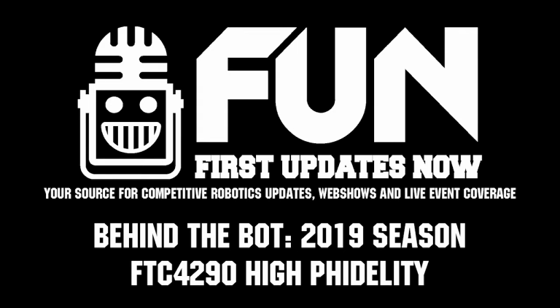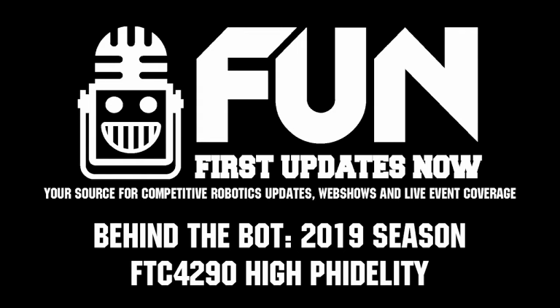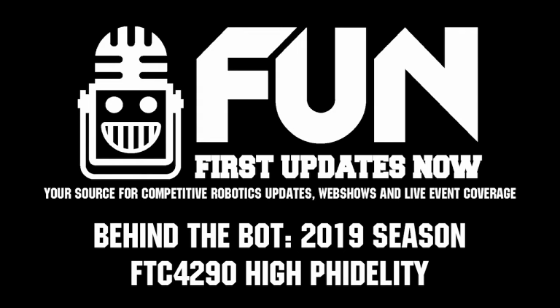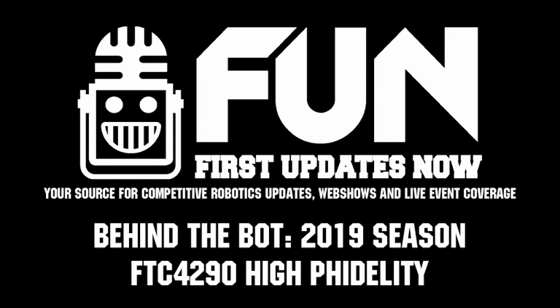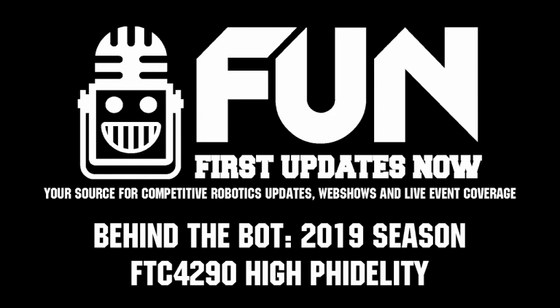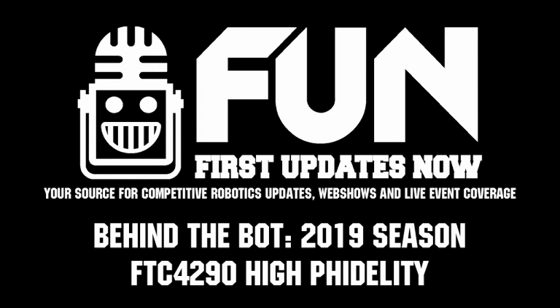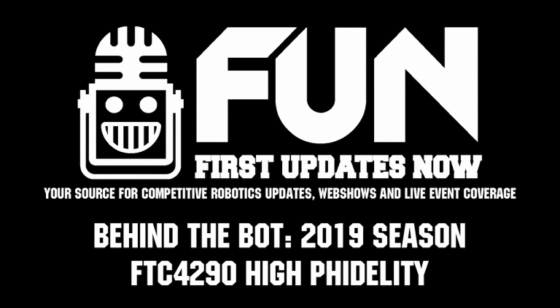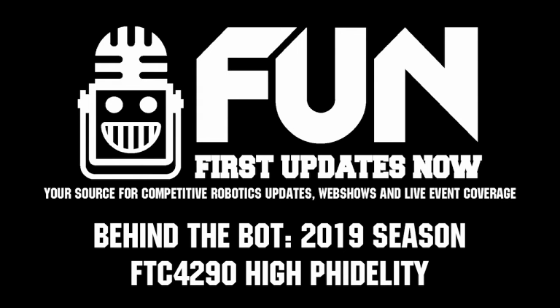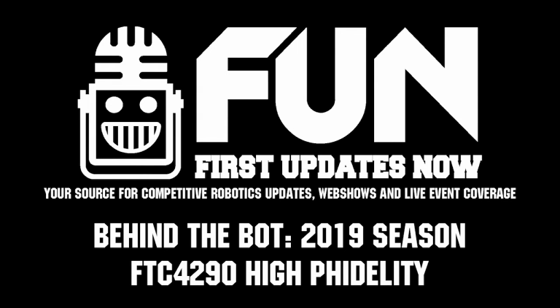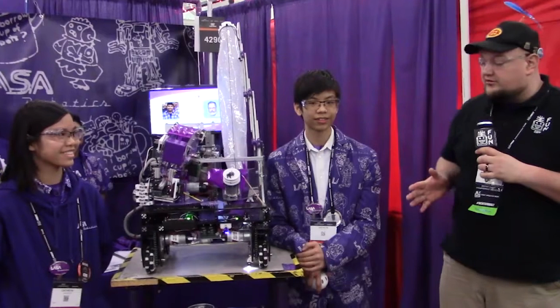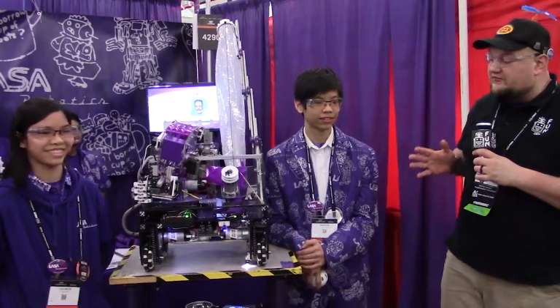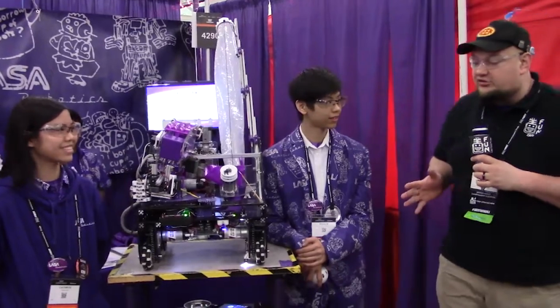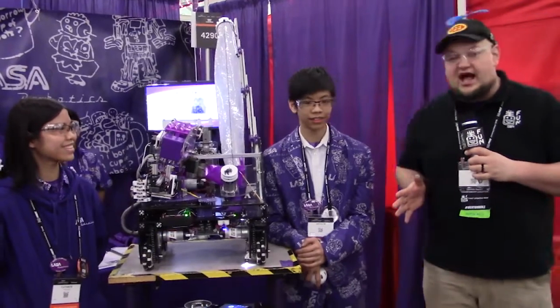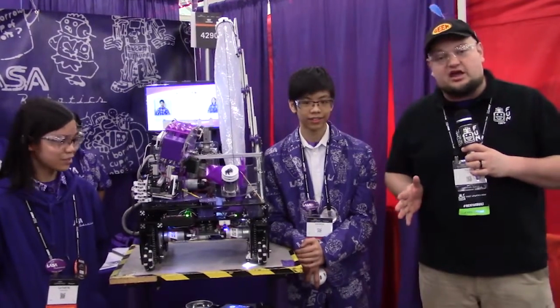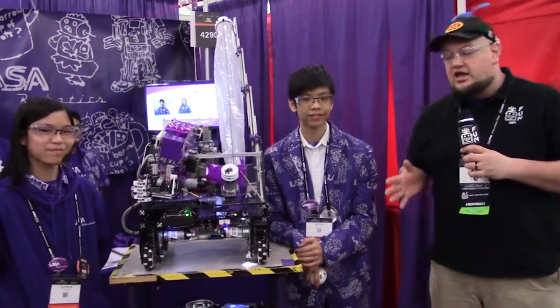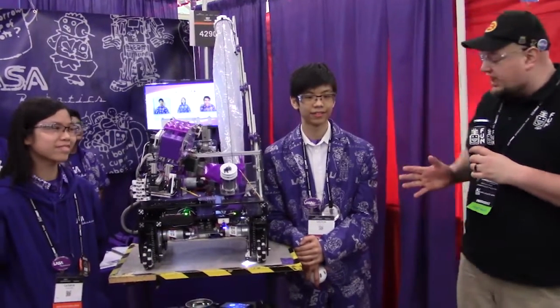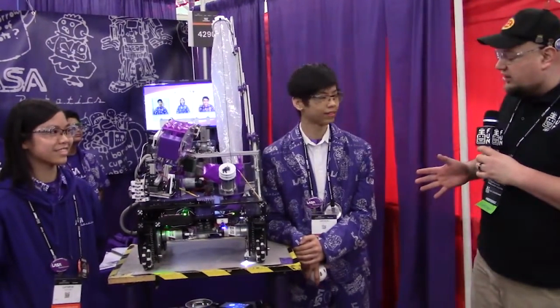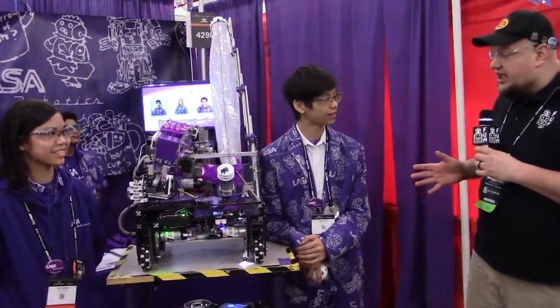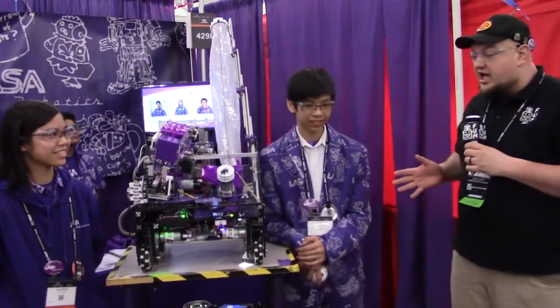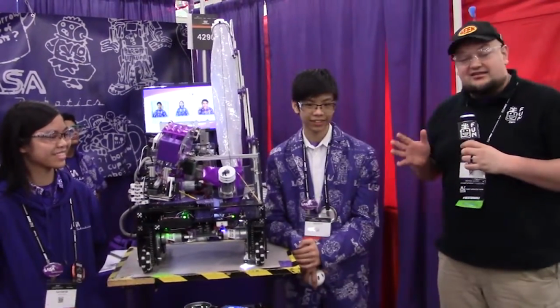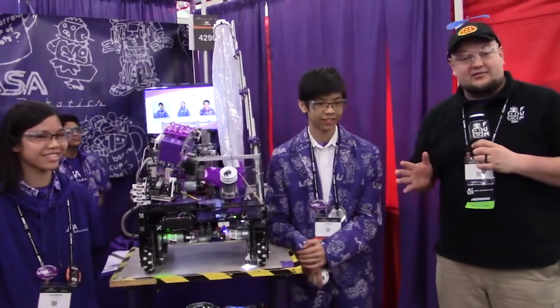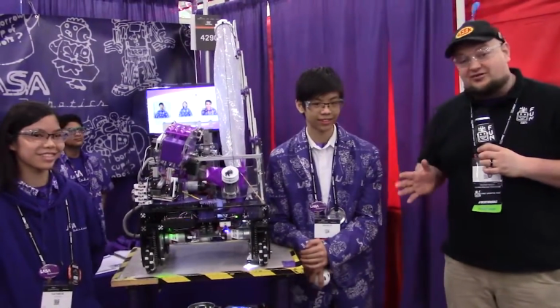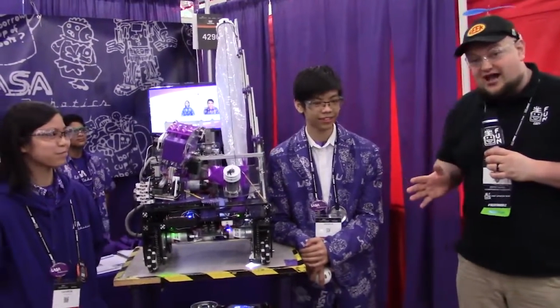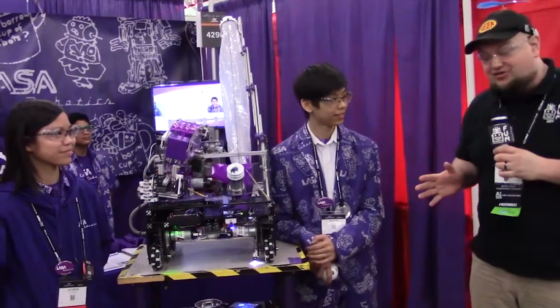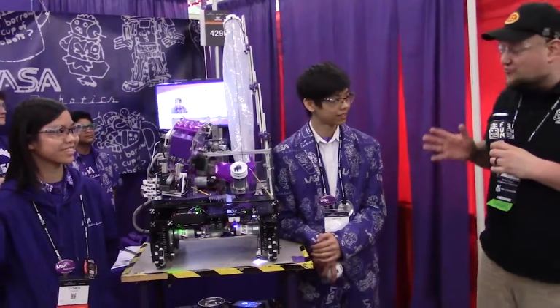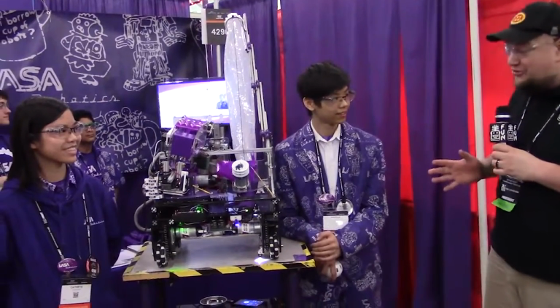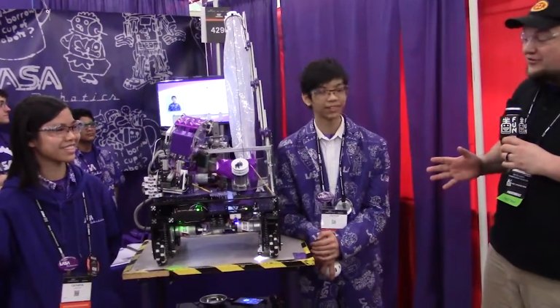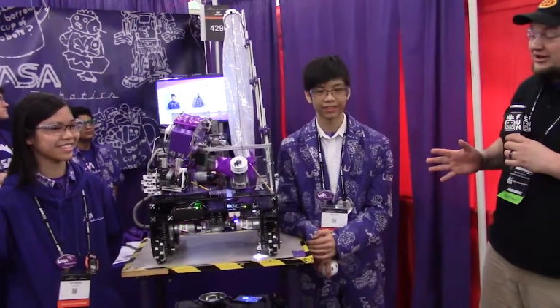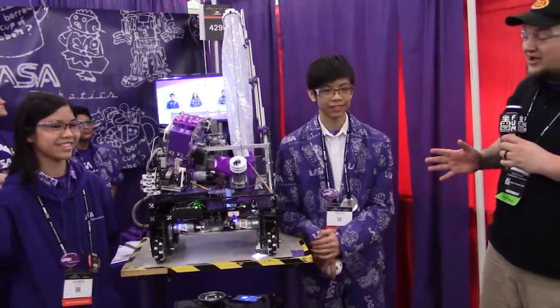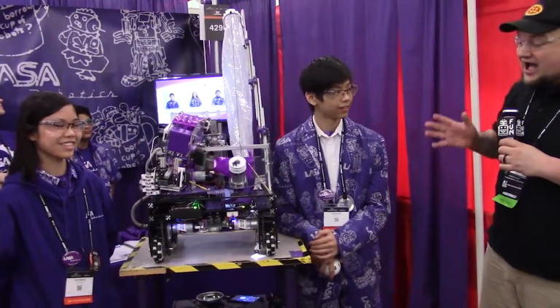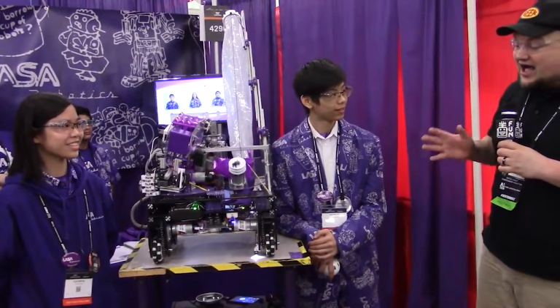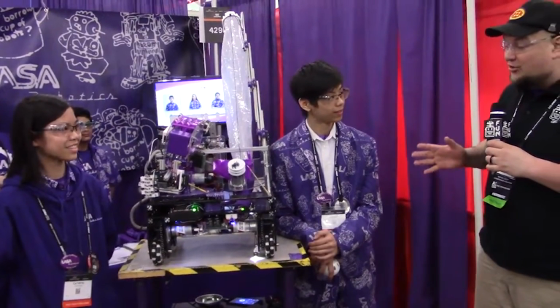Hey everybody, it's Tyler here at the FTC Houston Championship. I'm here with team number 4290, High Fidelity, with Kathryn and Andrew. These guys have an absolutely phenomenal machine with some really cool components I want to talk about on this robot.